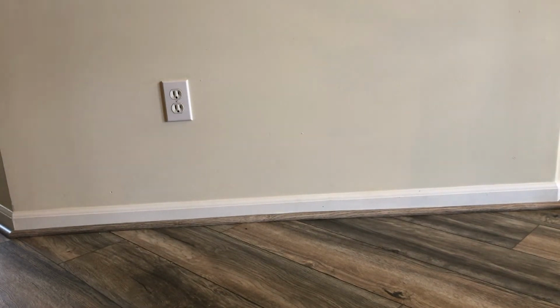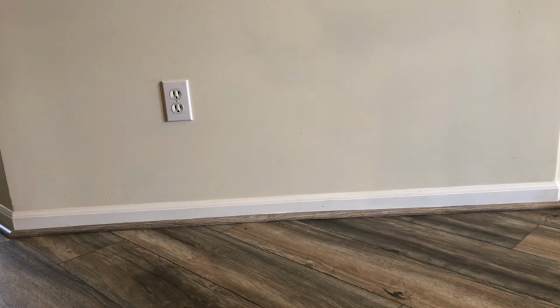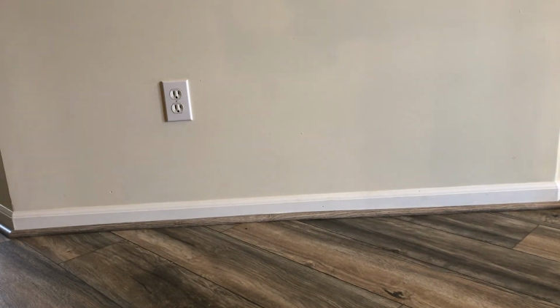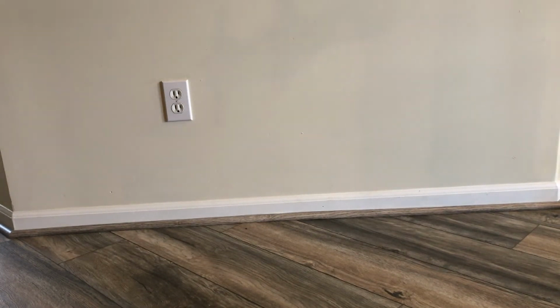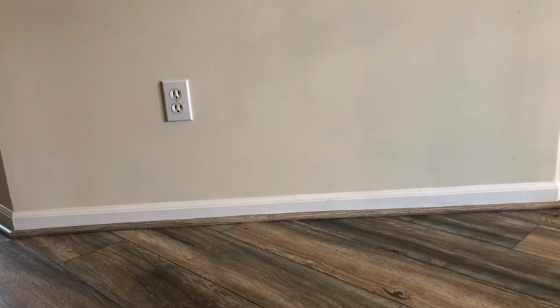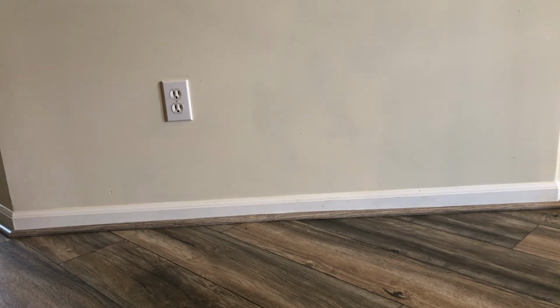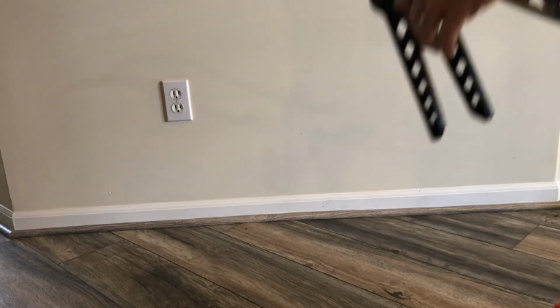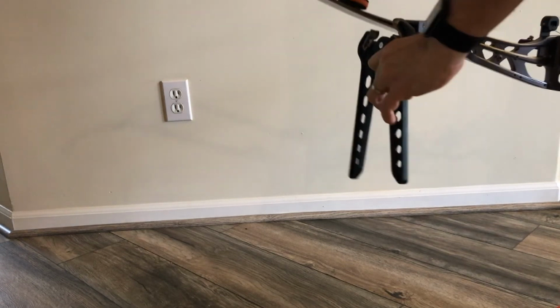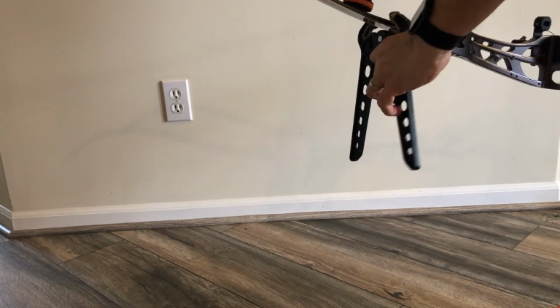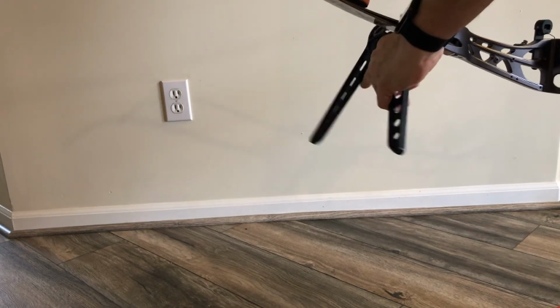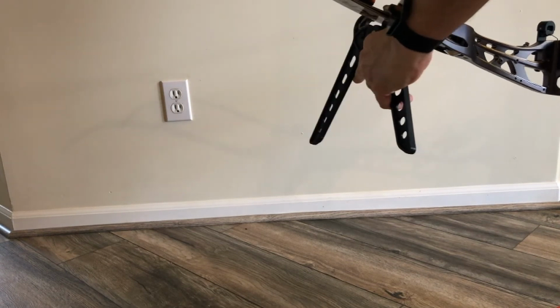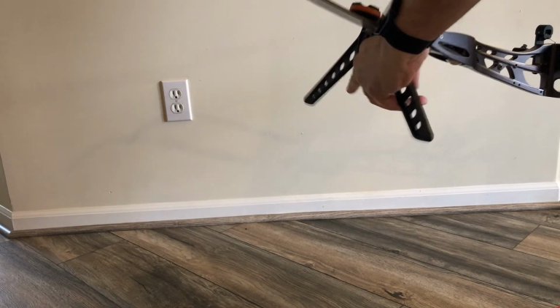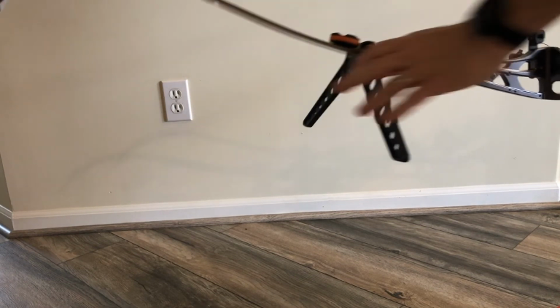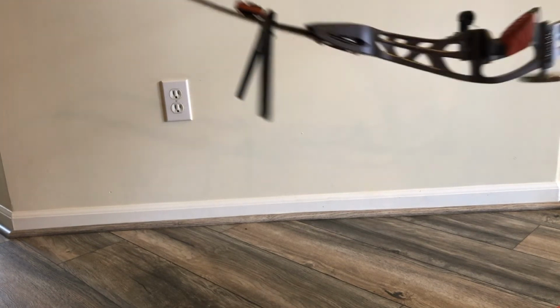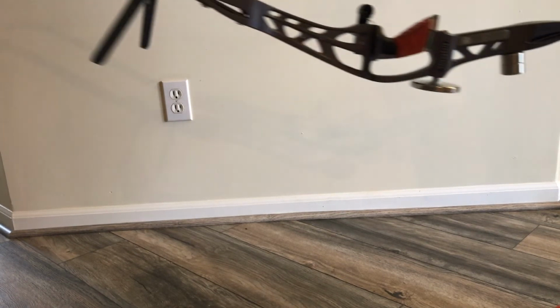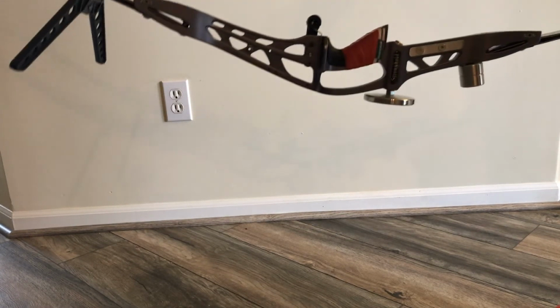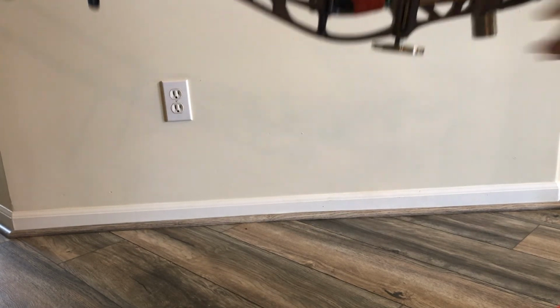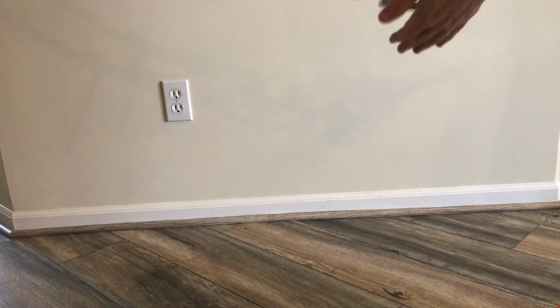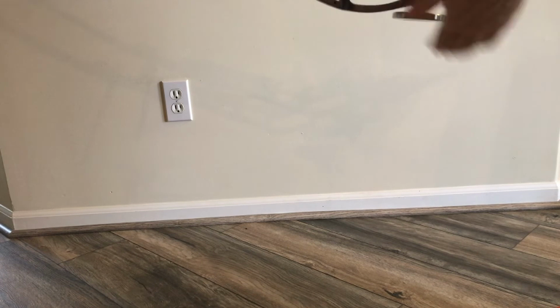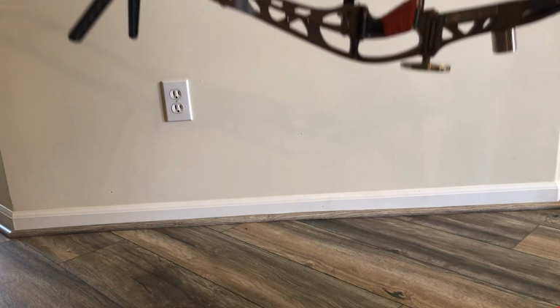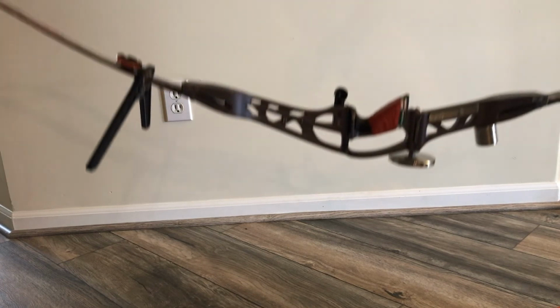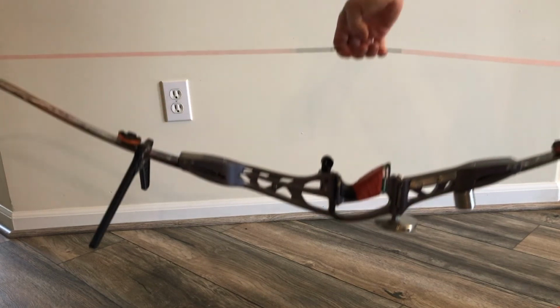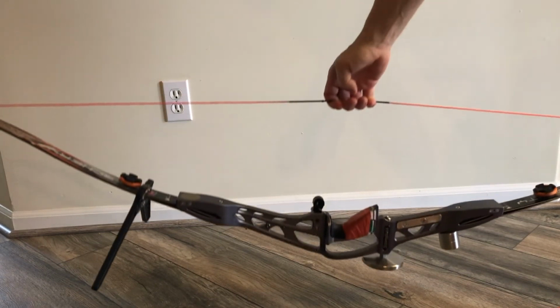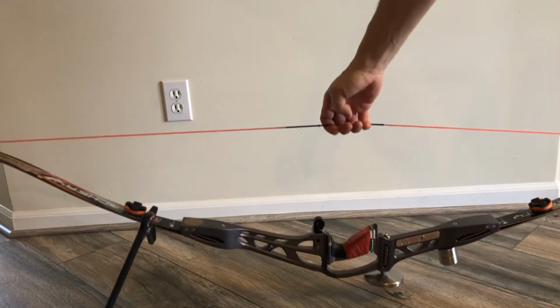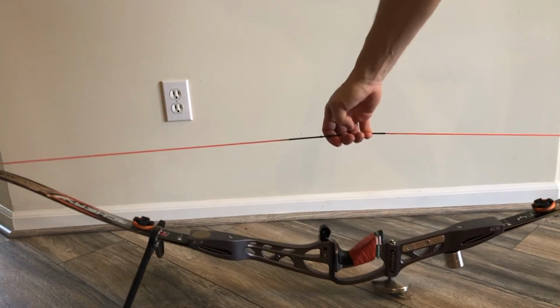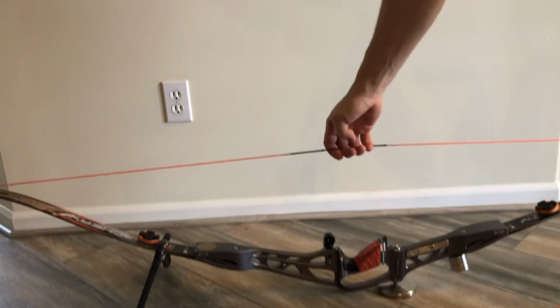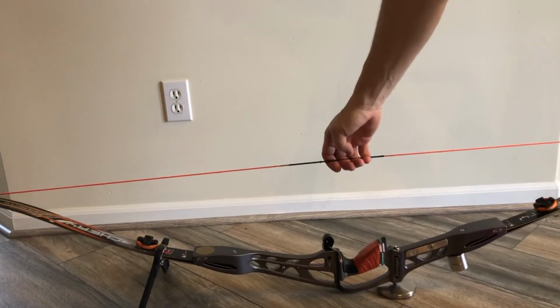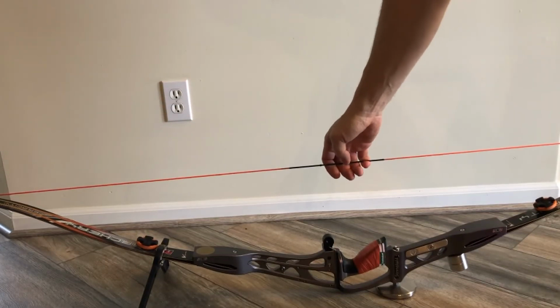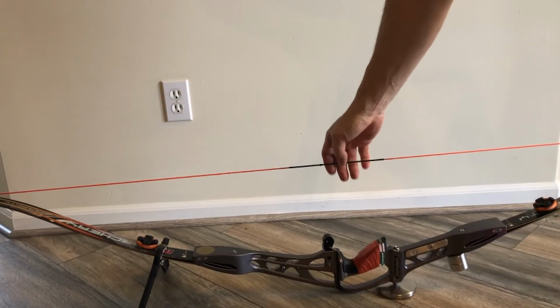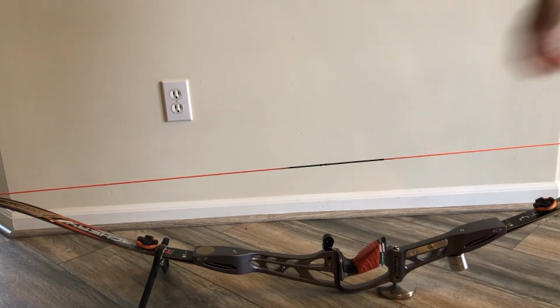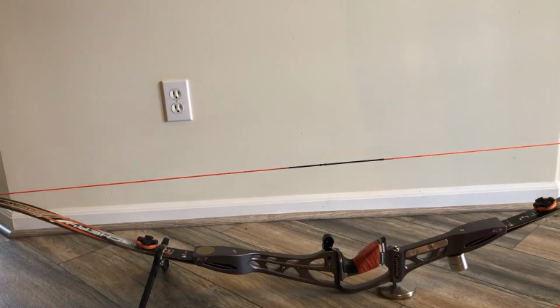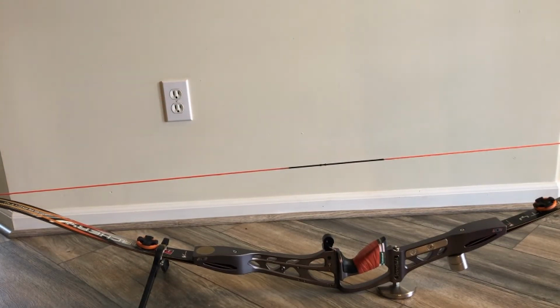What some pretty smart guys have found out is they can take these, clamp this onto the limb — assuming you're running weights down there — set that down, and hold your bow pretty securely.